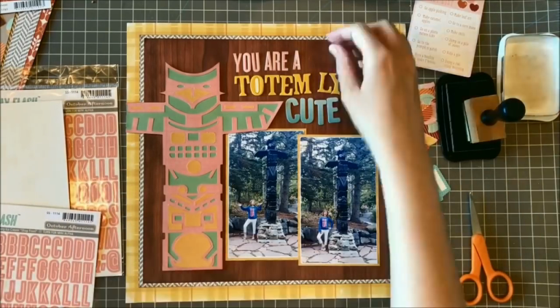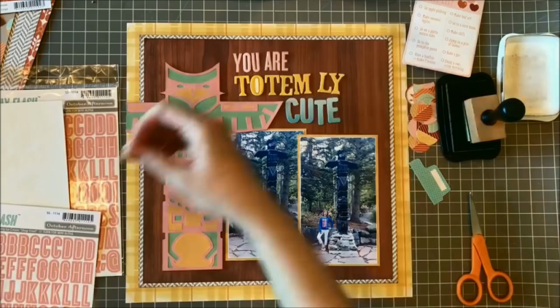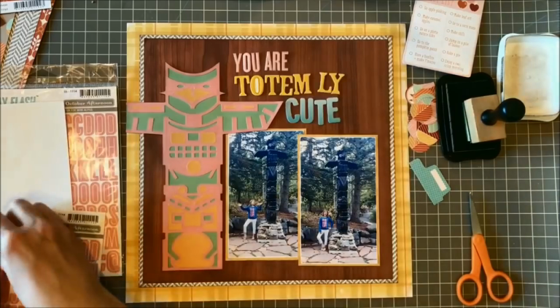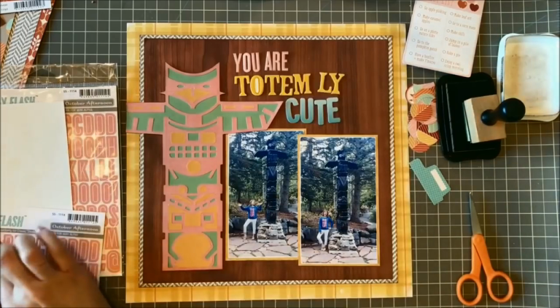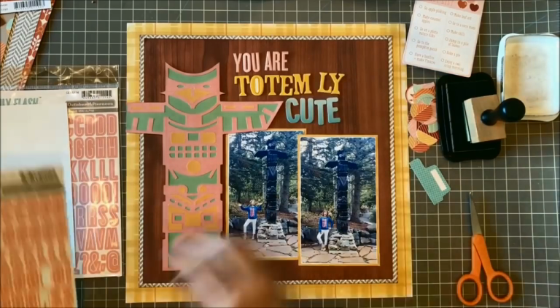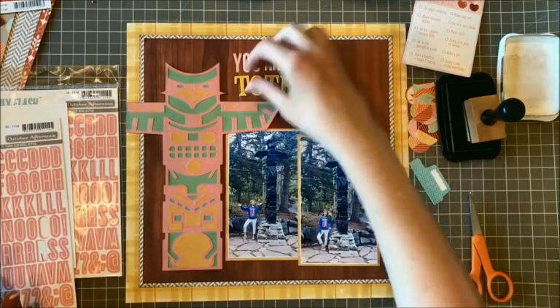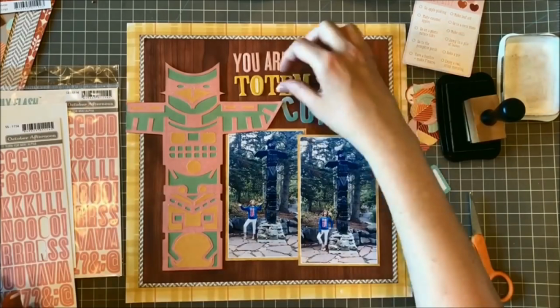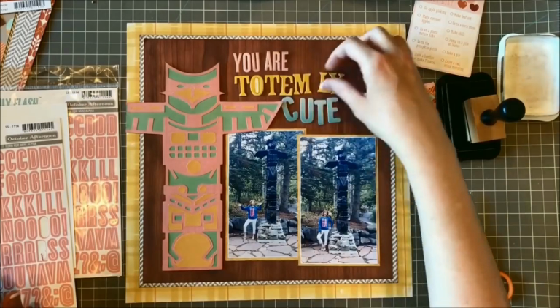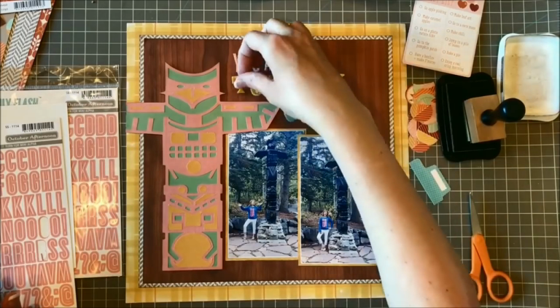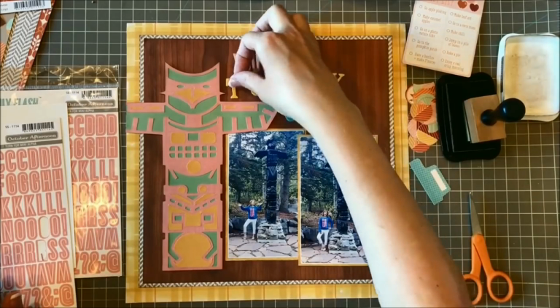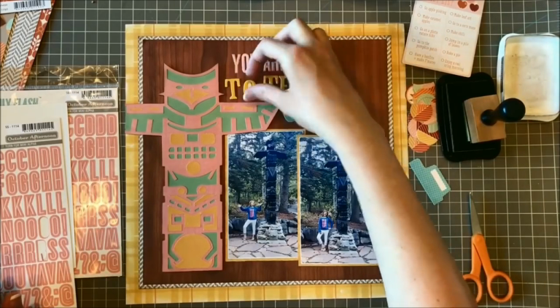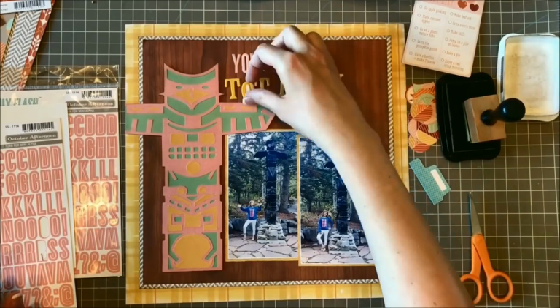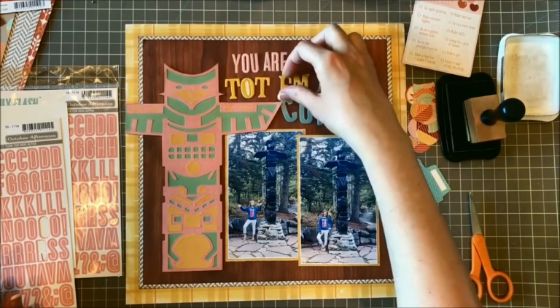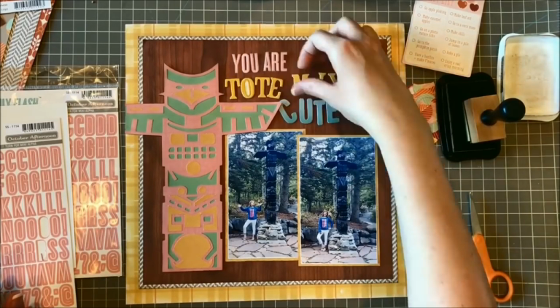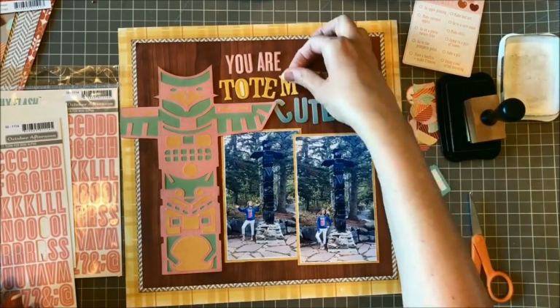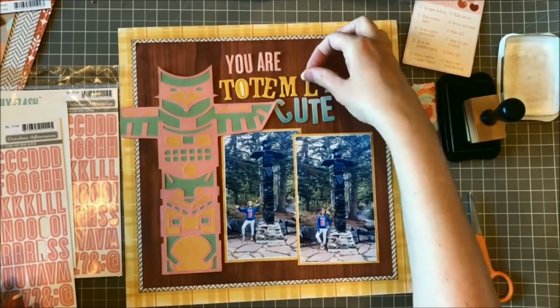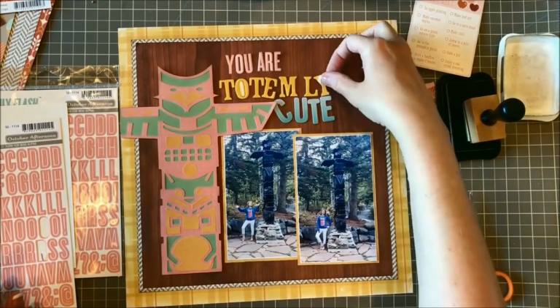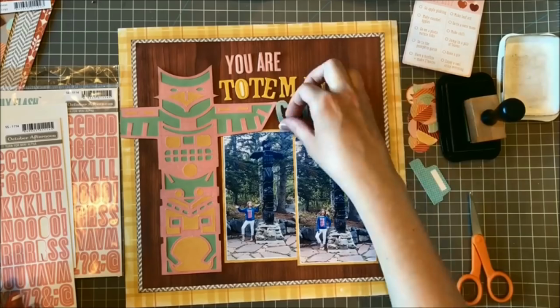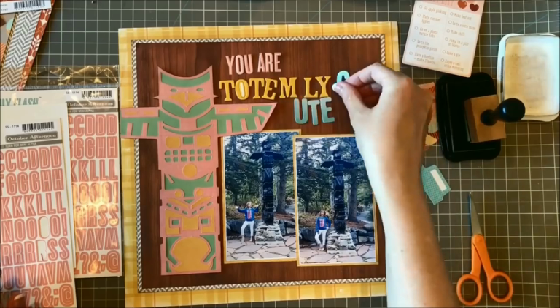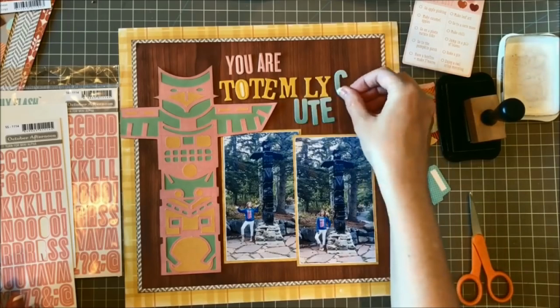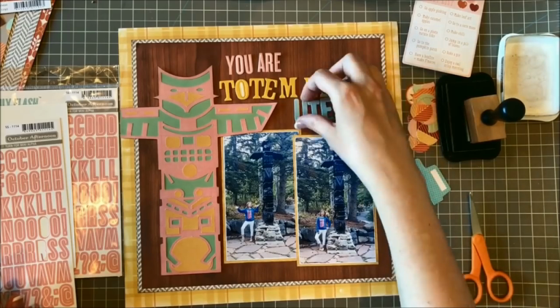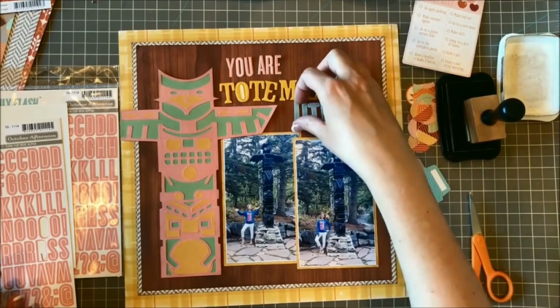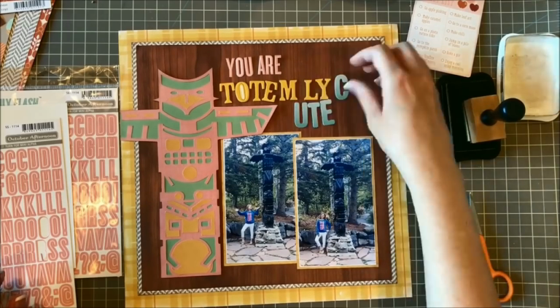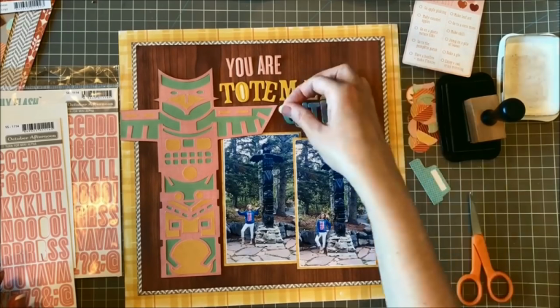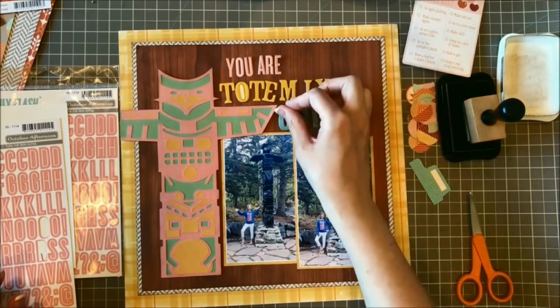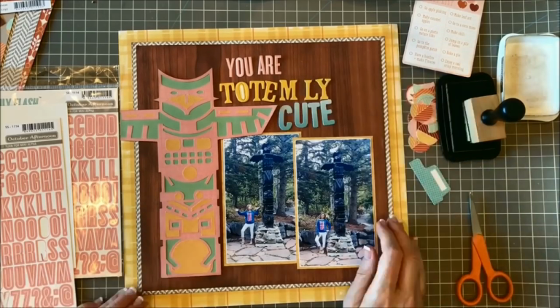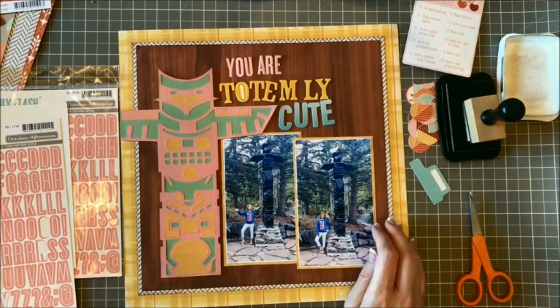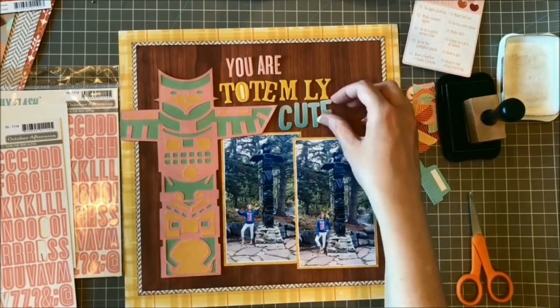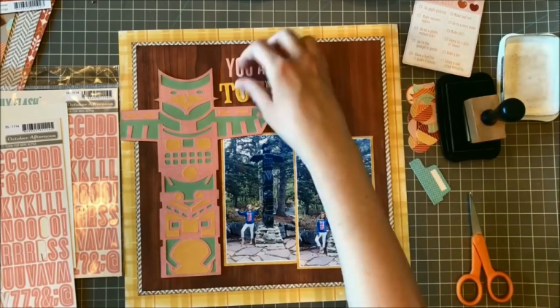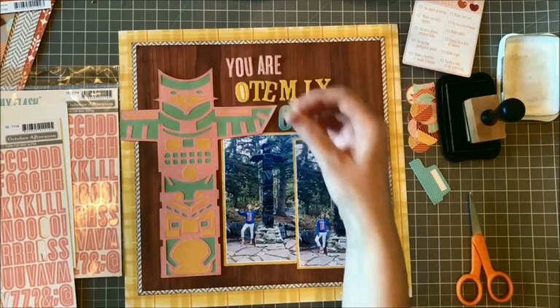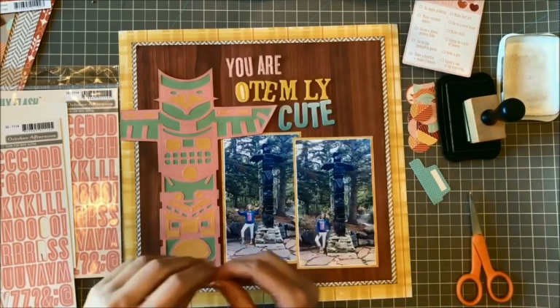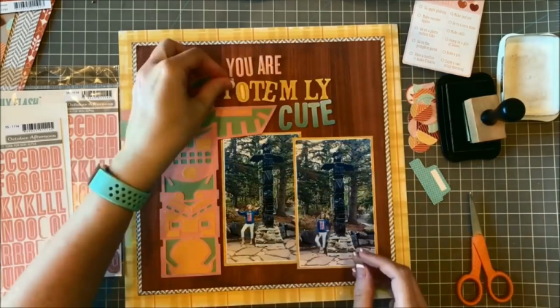I decided to do a play on words for this title — I'm doing 'You Are Totem-ly Cute,' which is kind of corny, but that's okay. I love stuff like that.